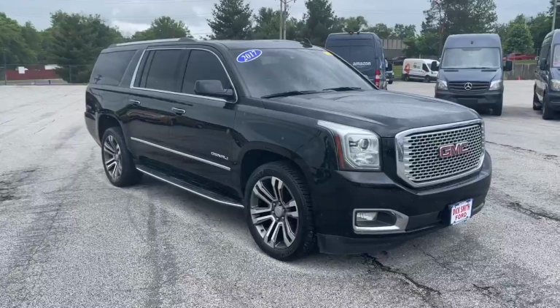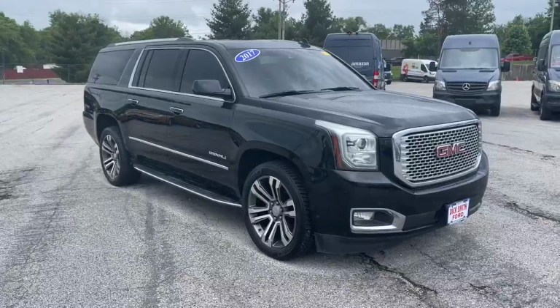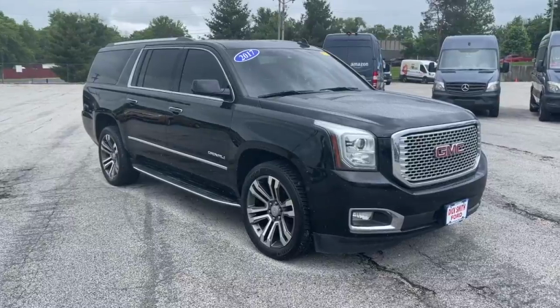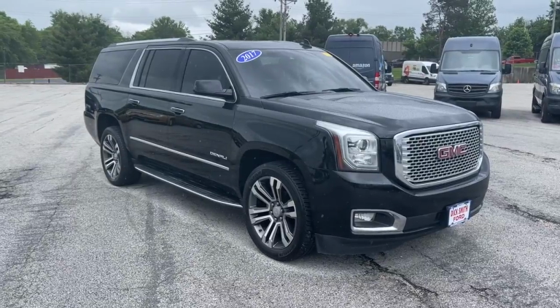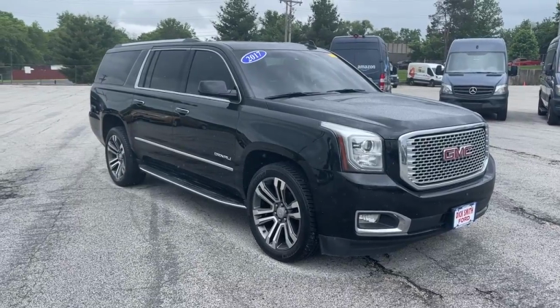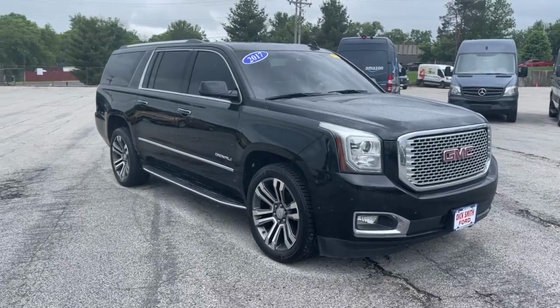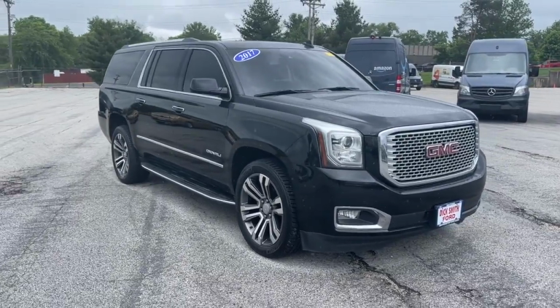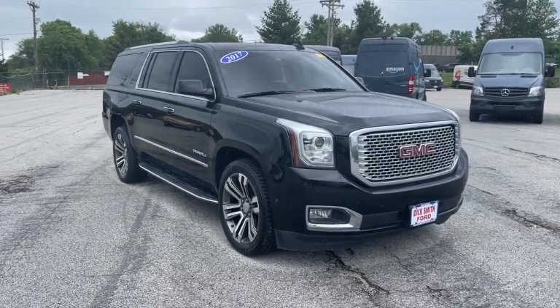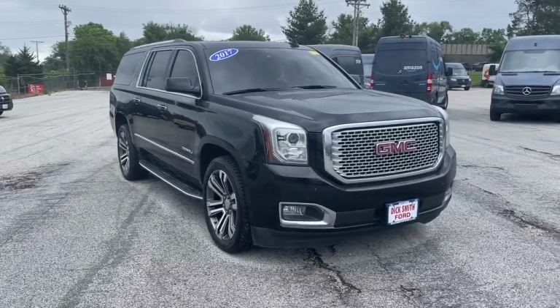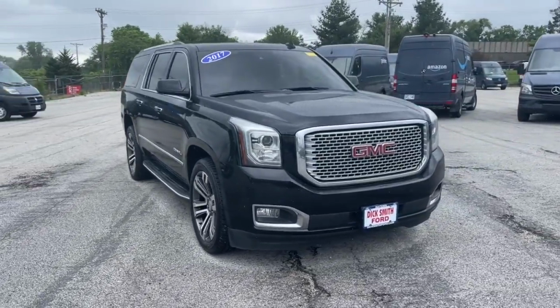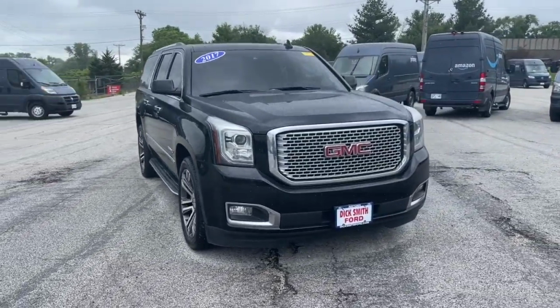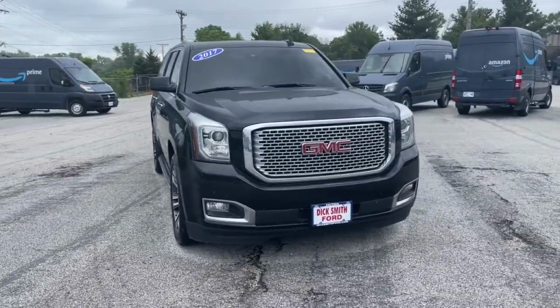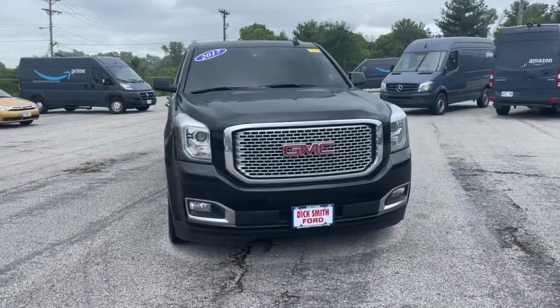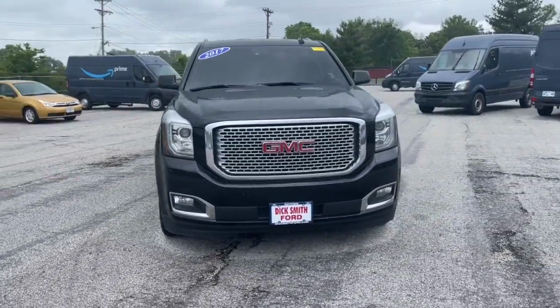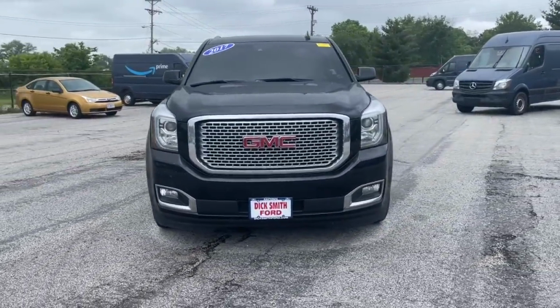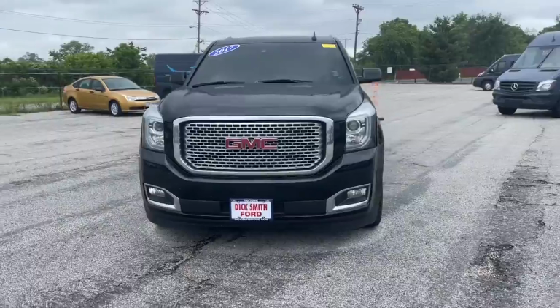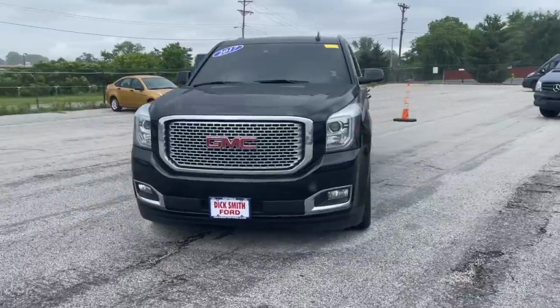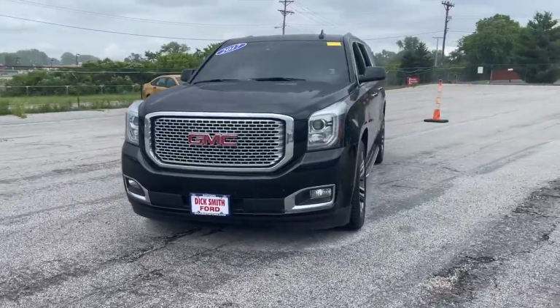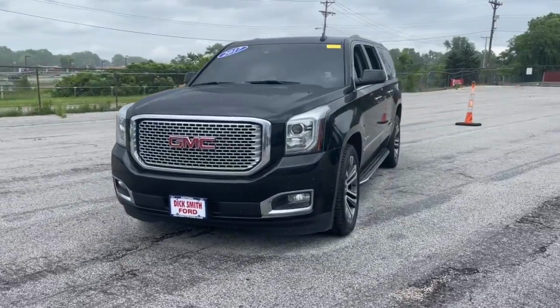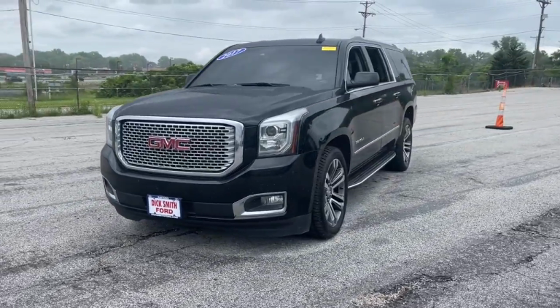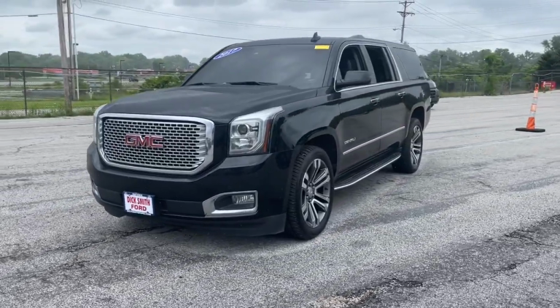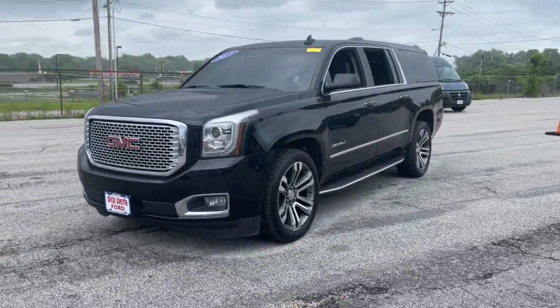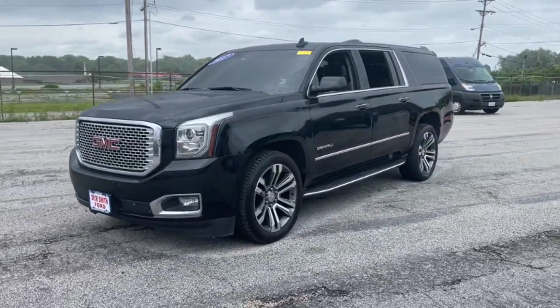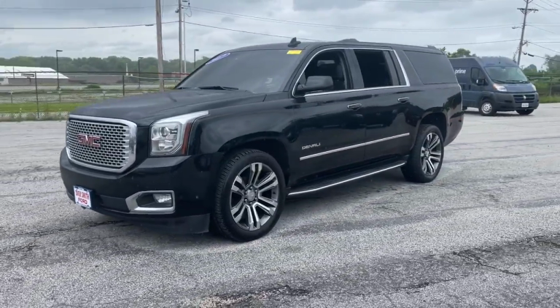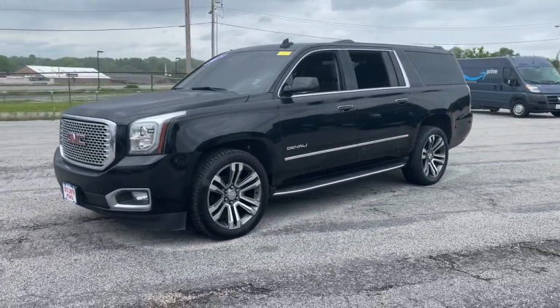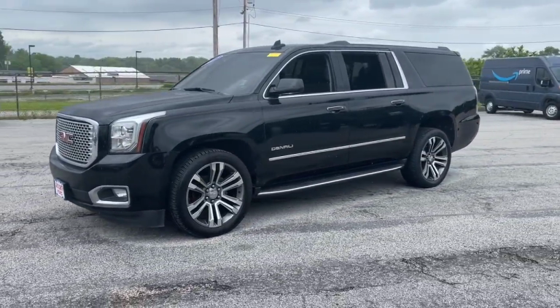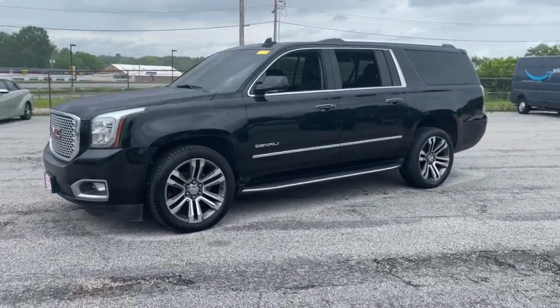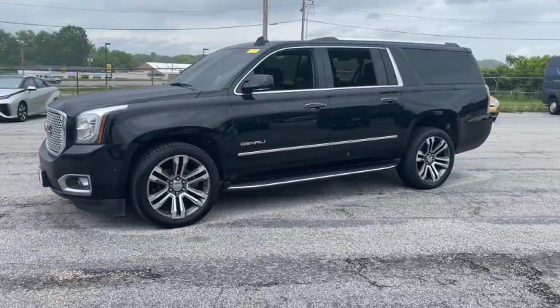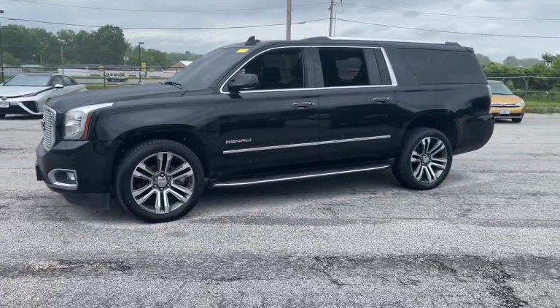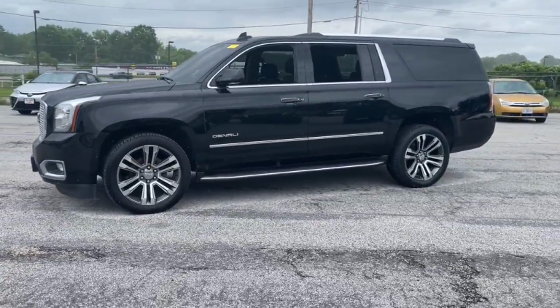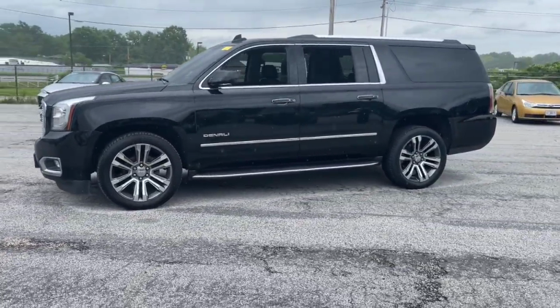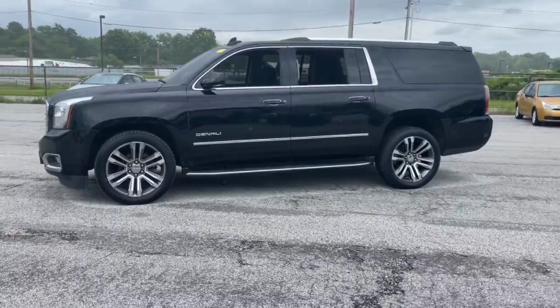You will love the features of this 2017 GMC Yukon XL. This vehicle is an outstanding buy with fewer than 120,000 miles on the odometer.